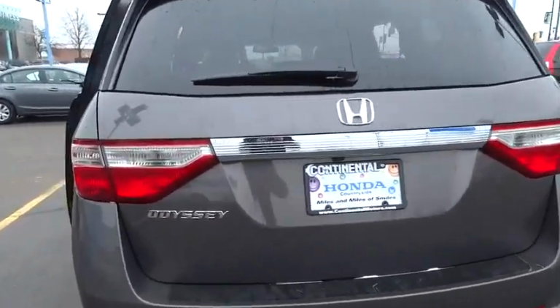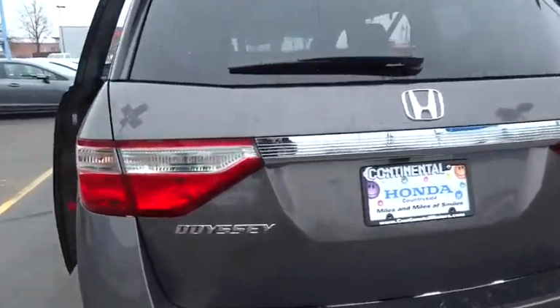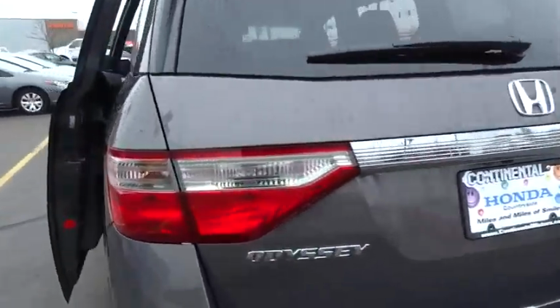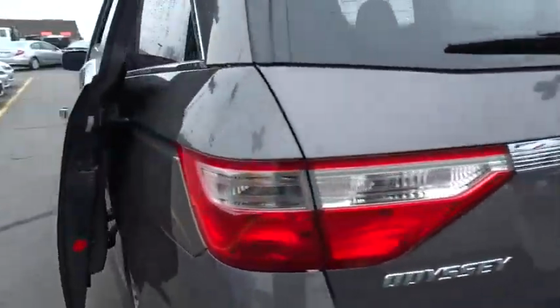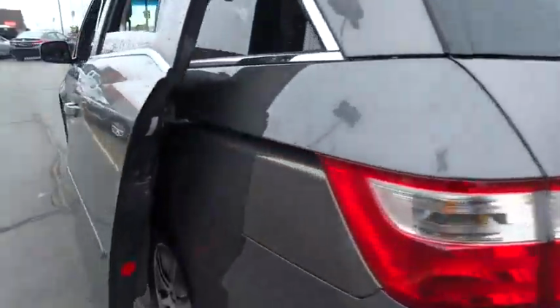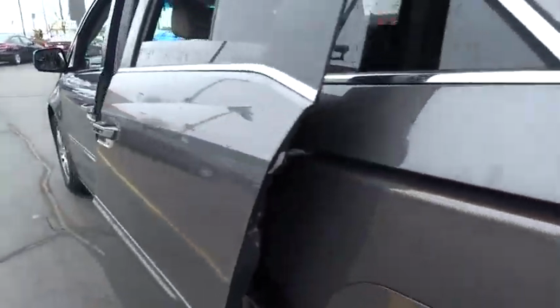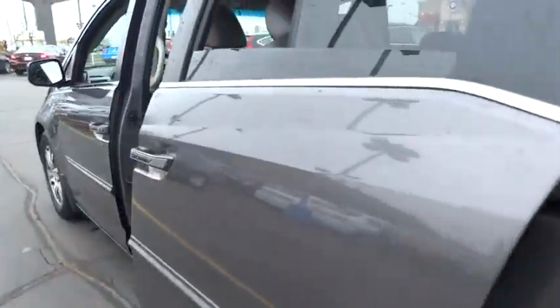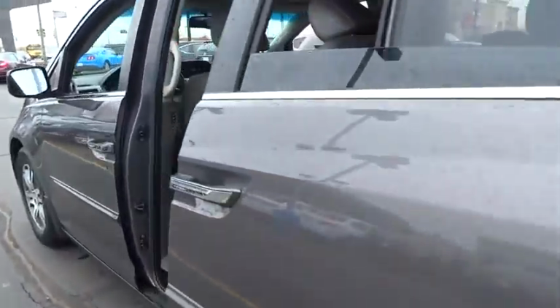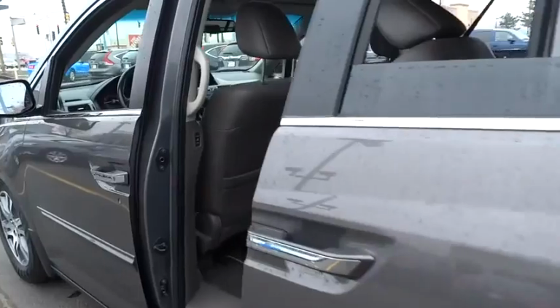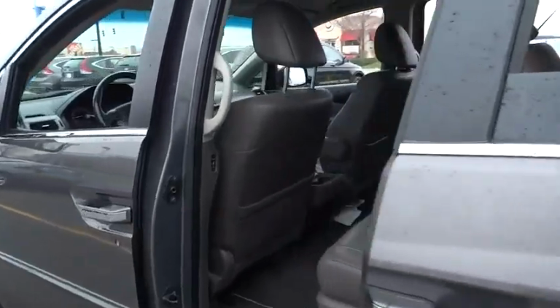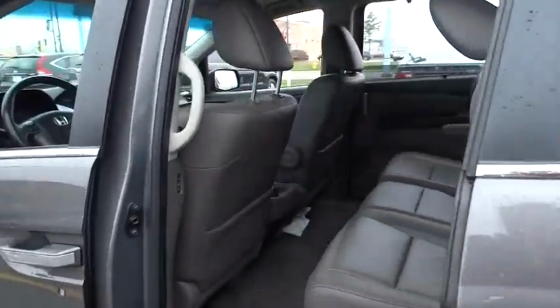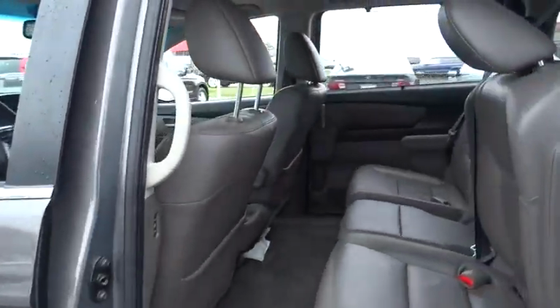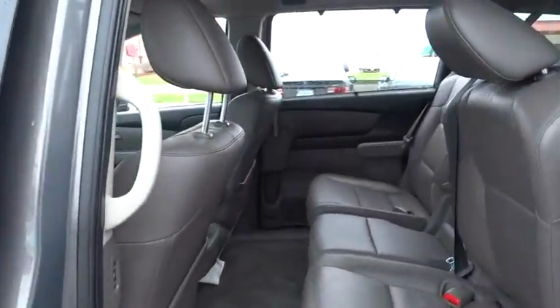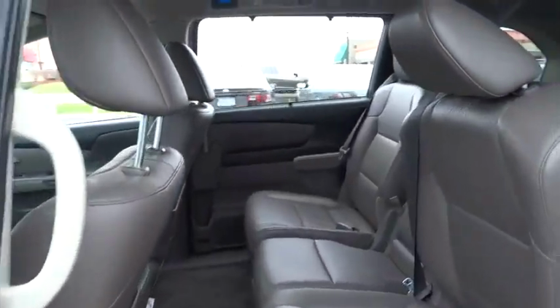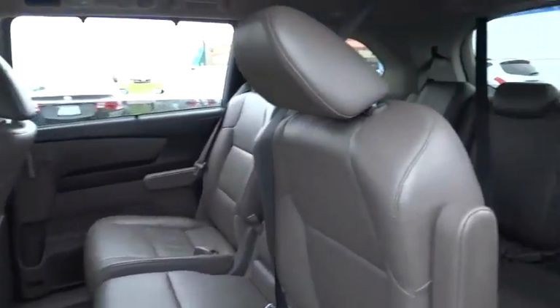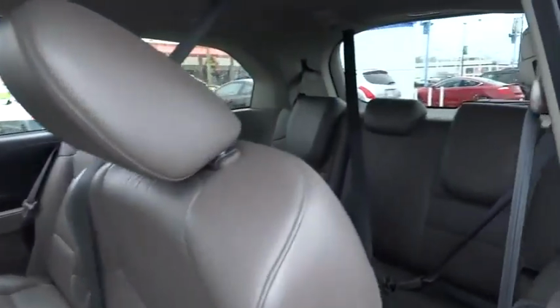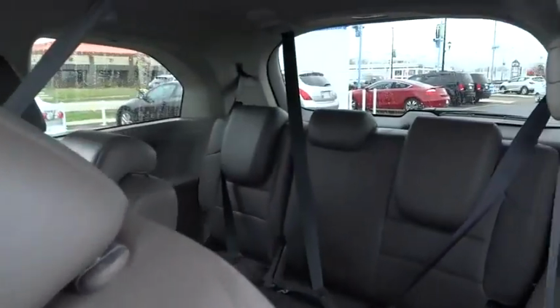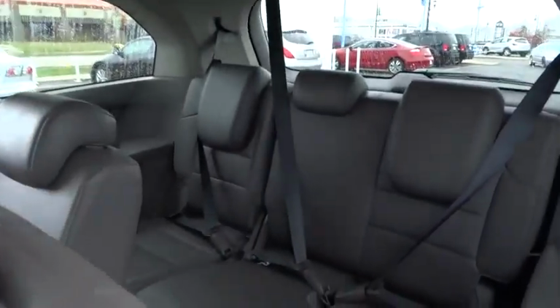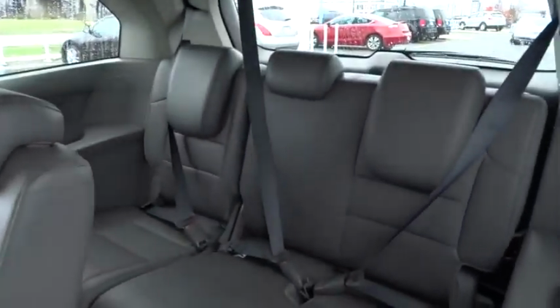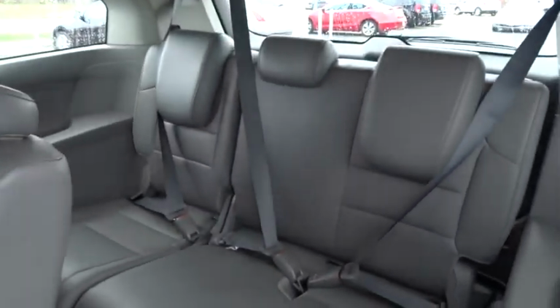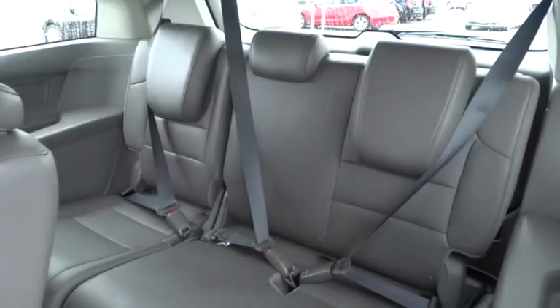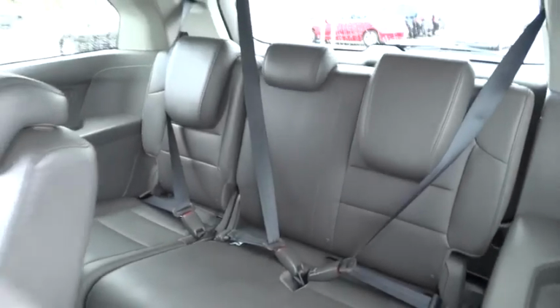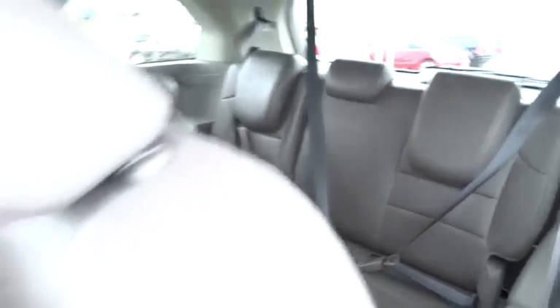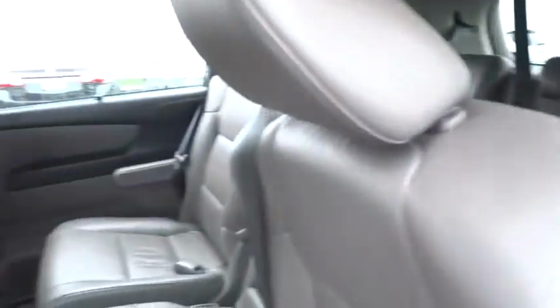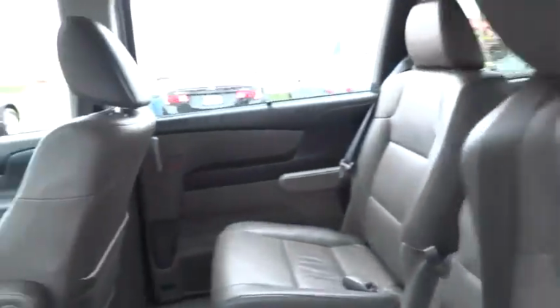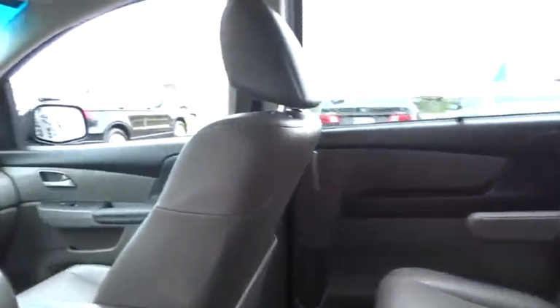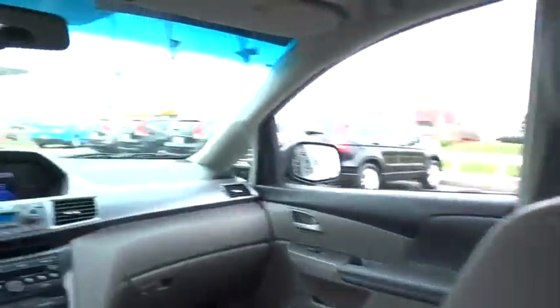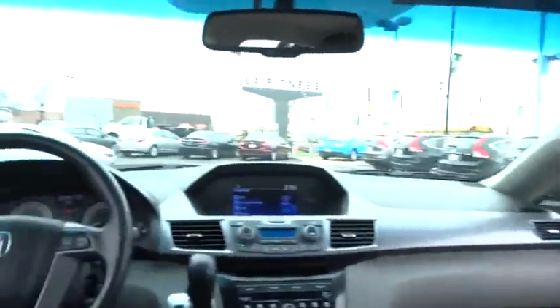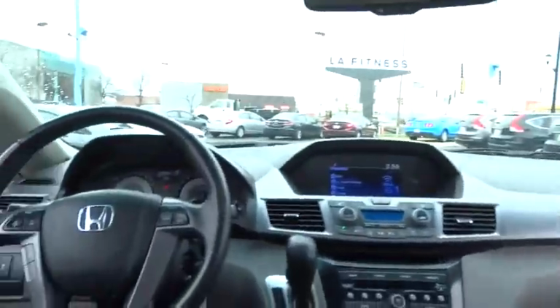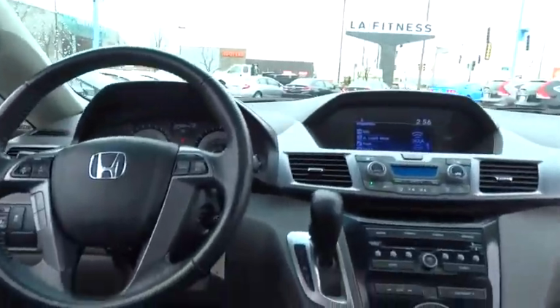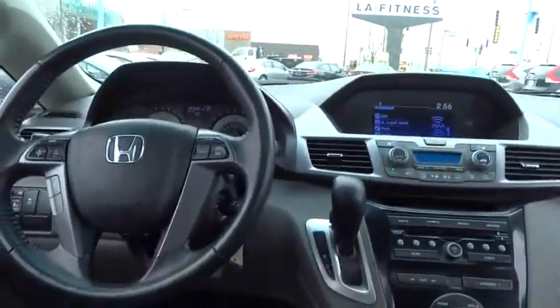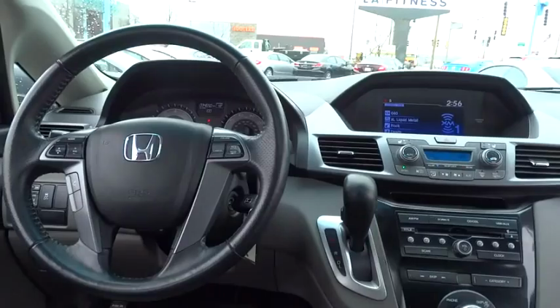Here are some of this vehicle's great options: power passenger seat, traction control, anti-lock braking system, steering wheel audio controls, stability control, power lift gate, driver airbag, adjustable steering wheel, and power steering.